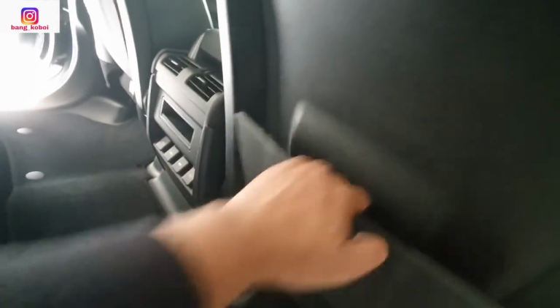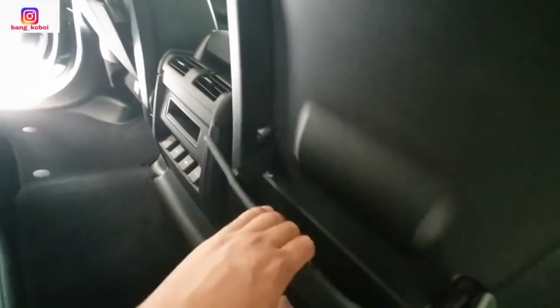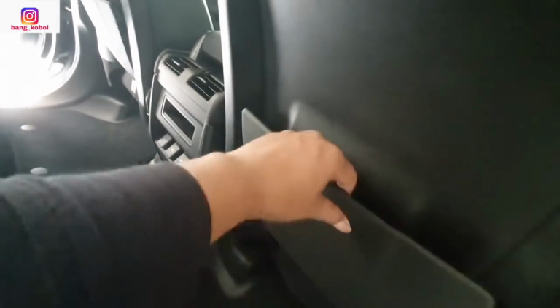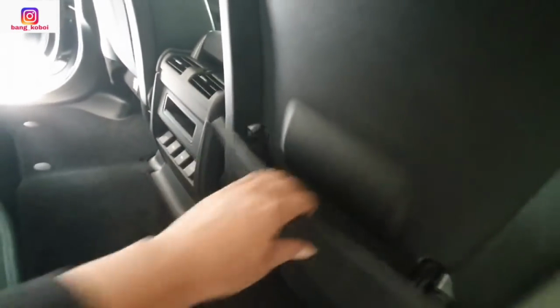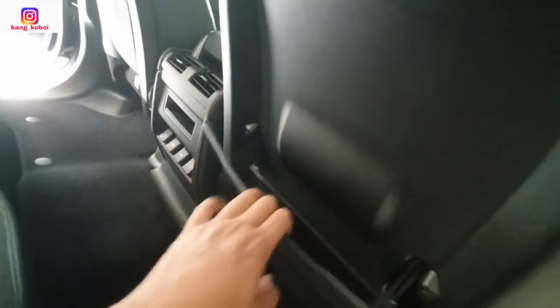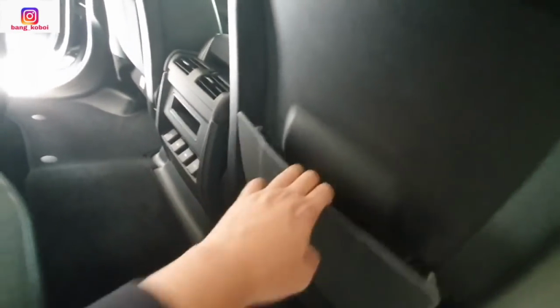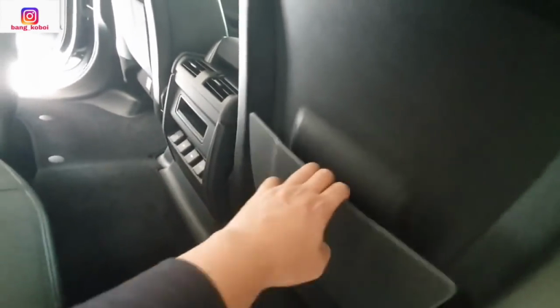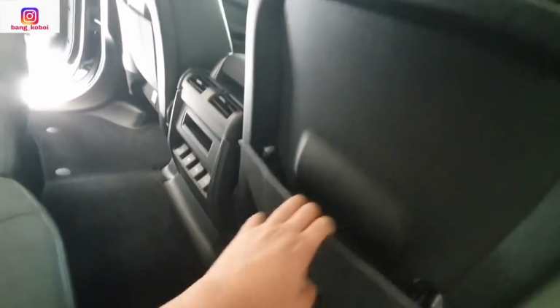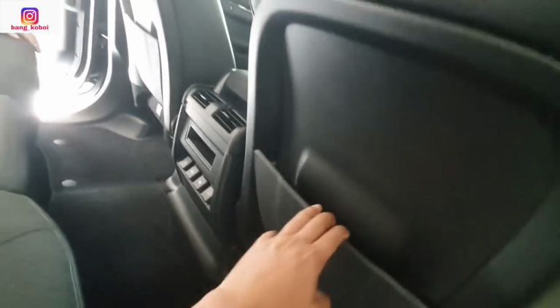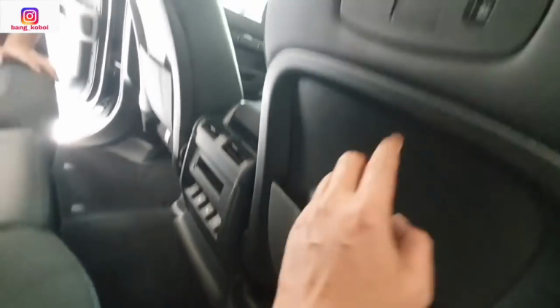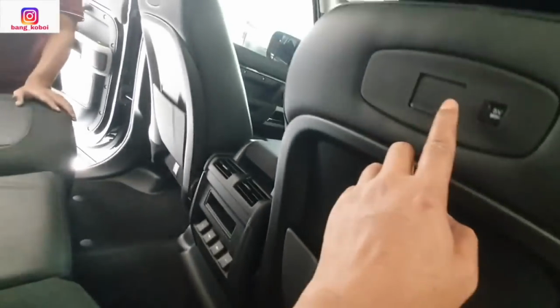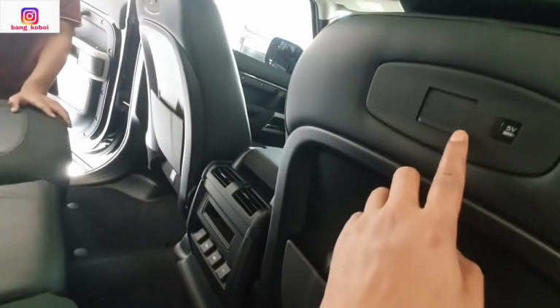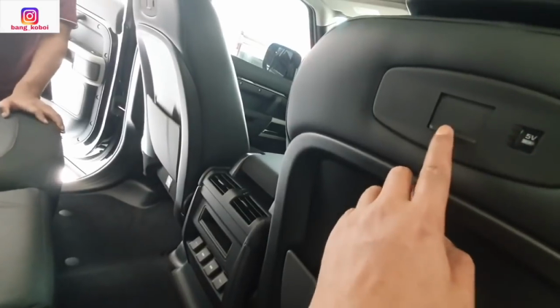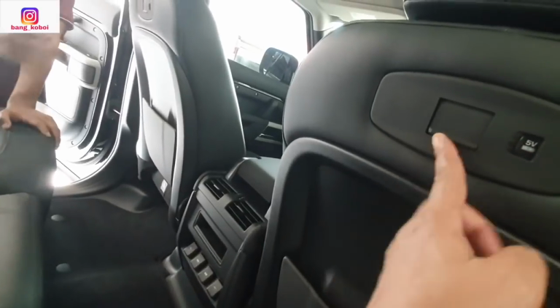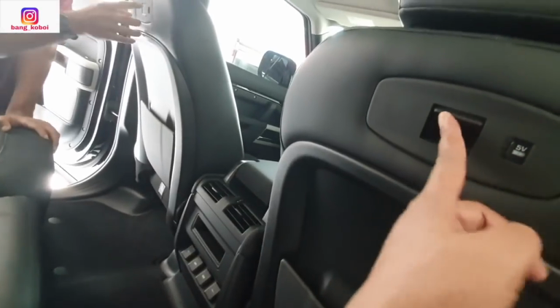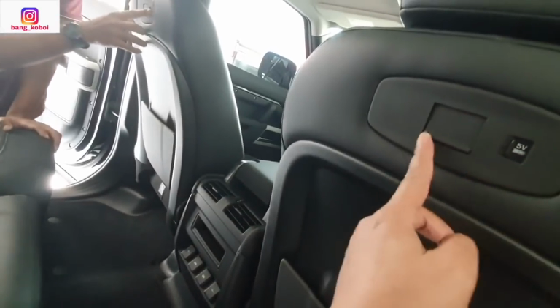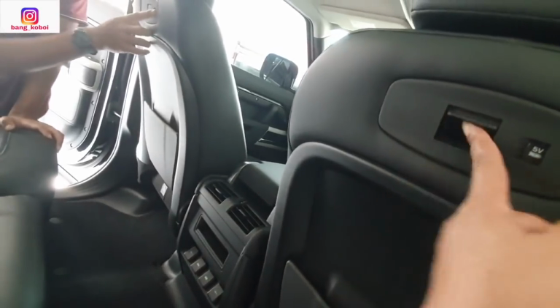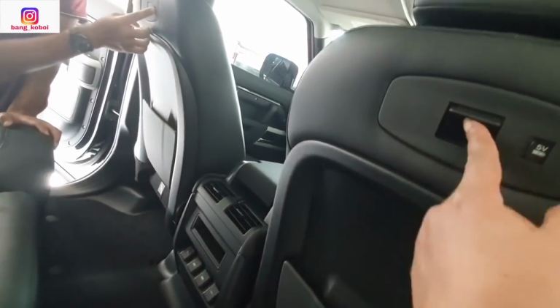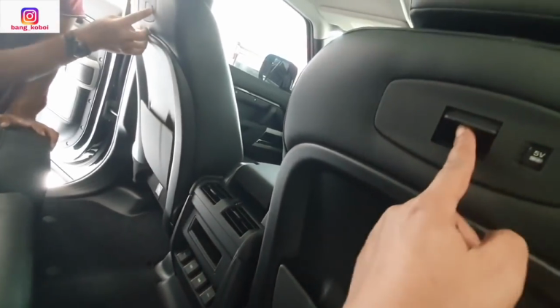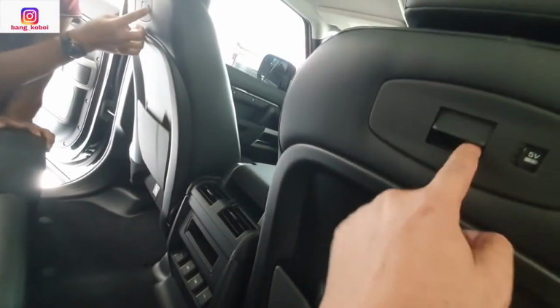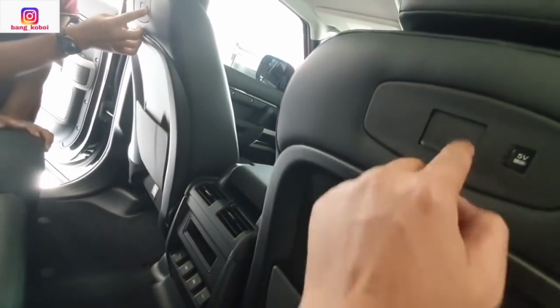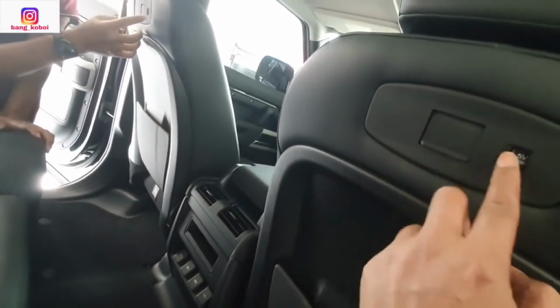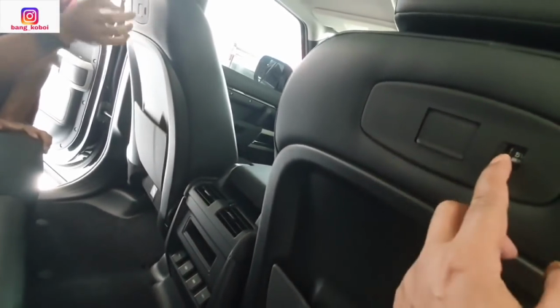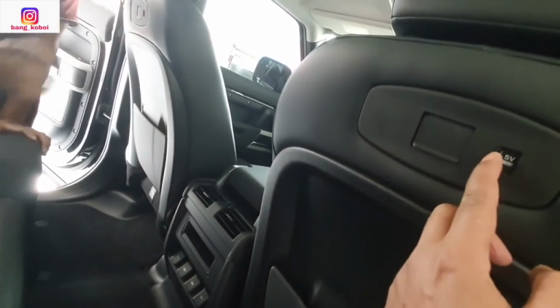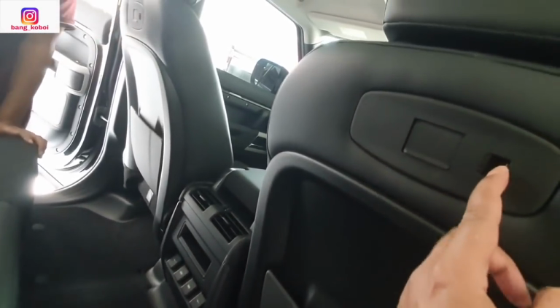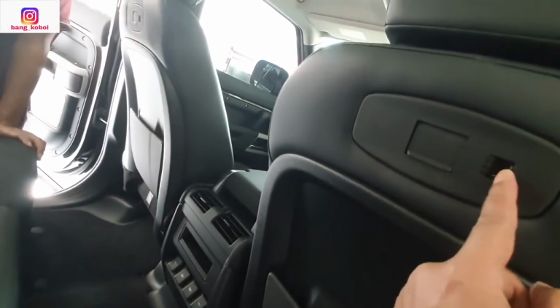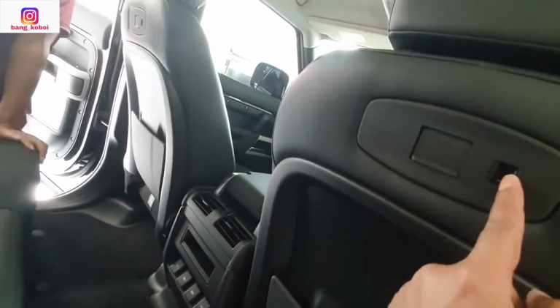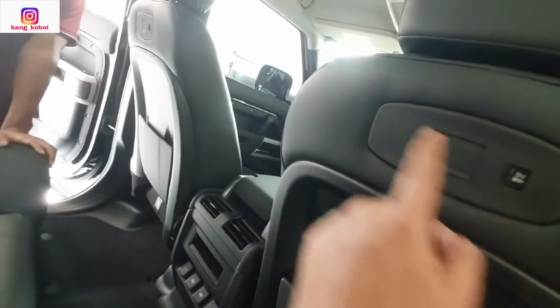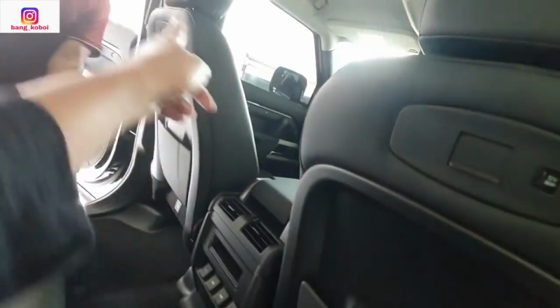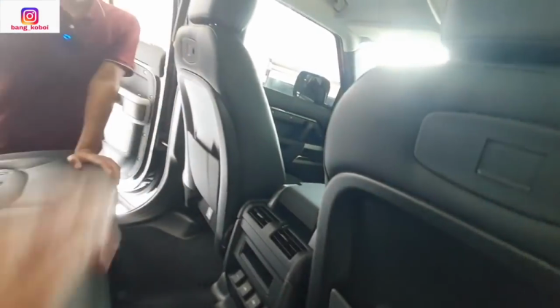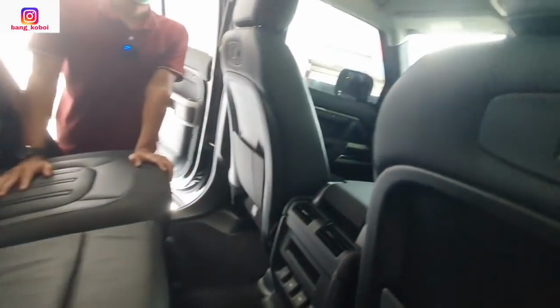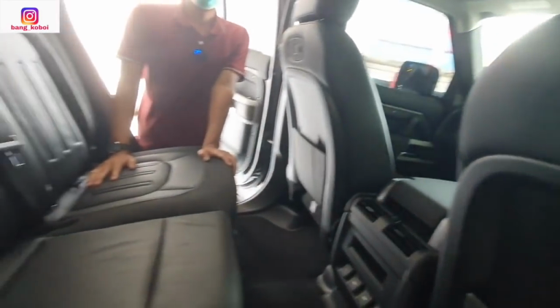Set pocket-nya keras nih. USB juga di sini untuk 5V. Banyak banget USB-nya.